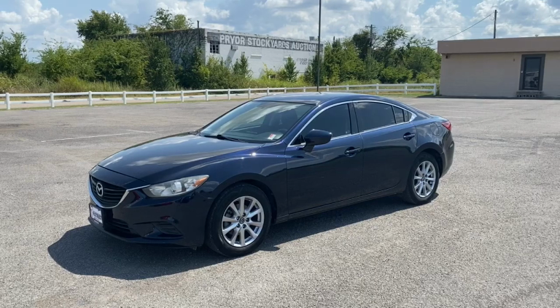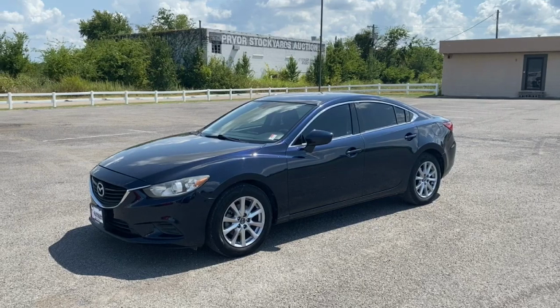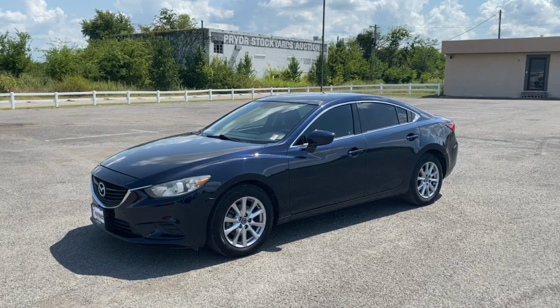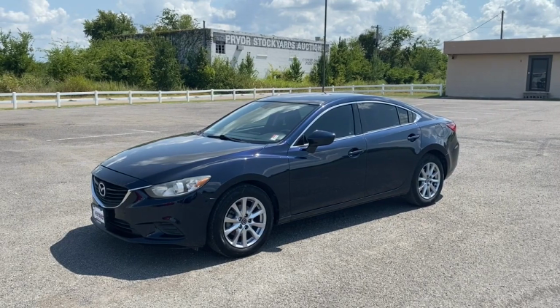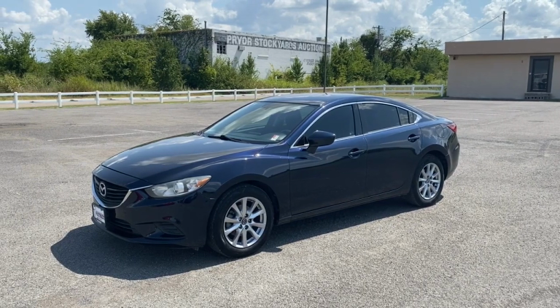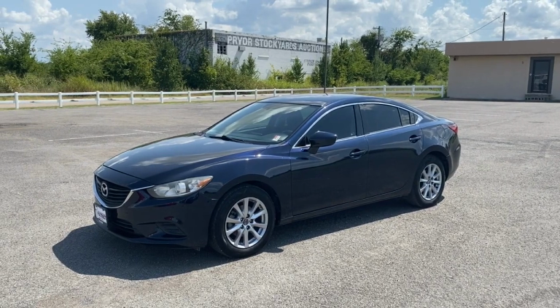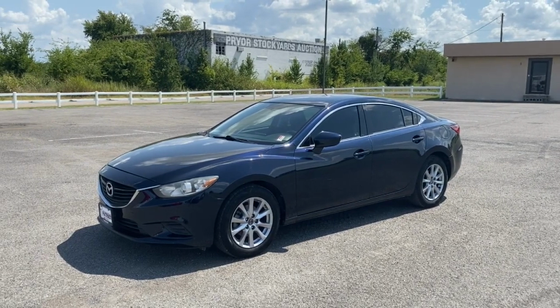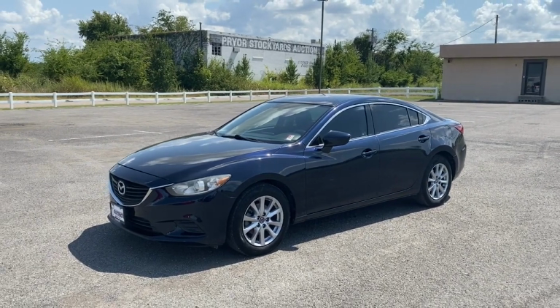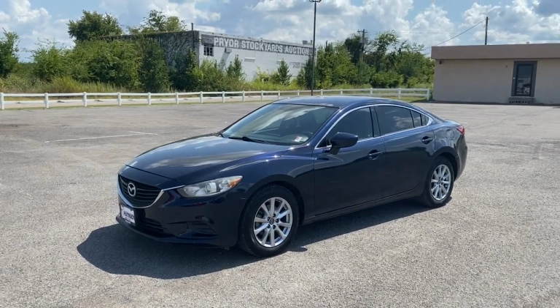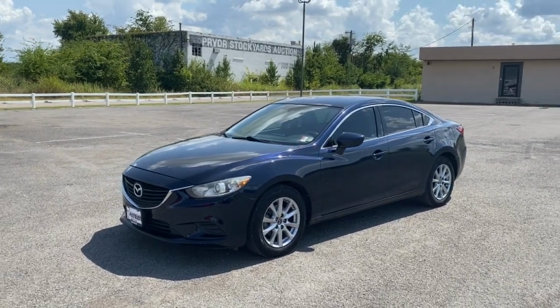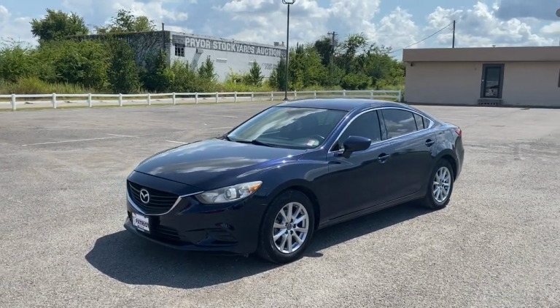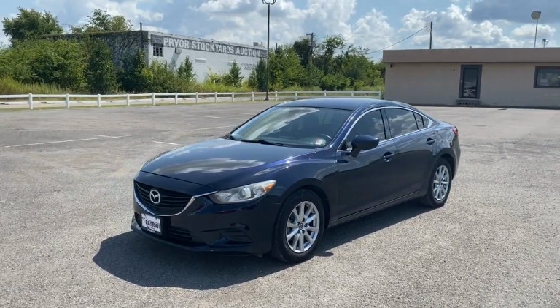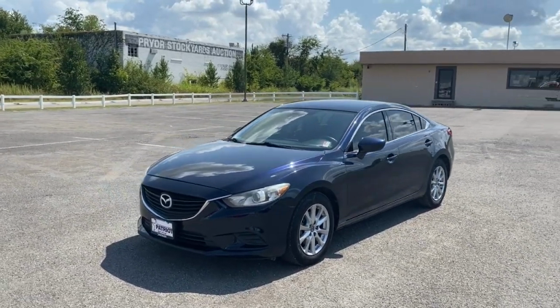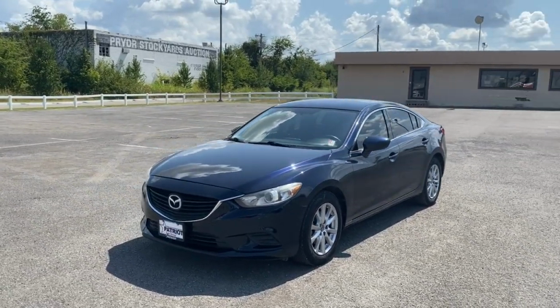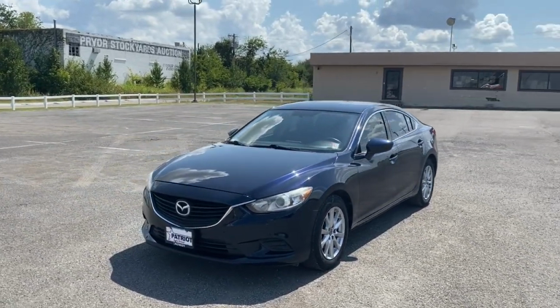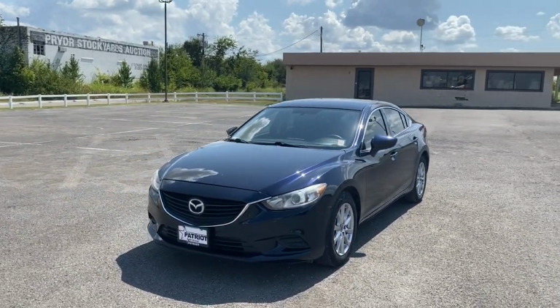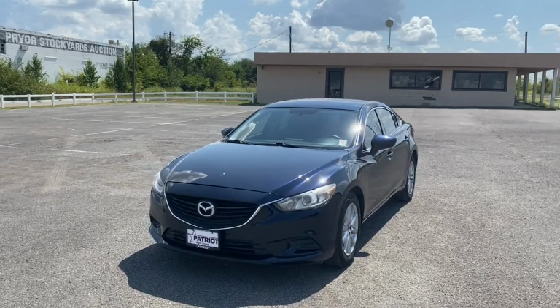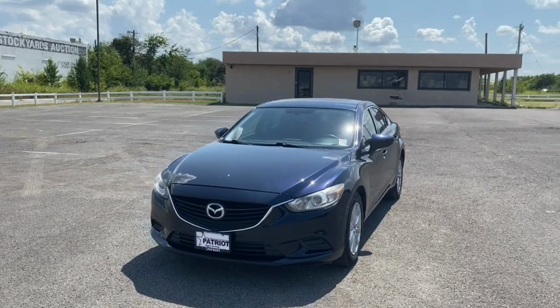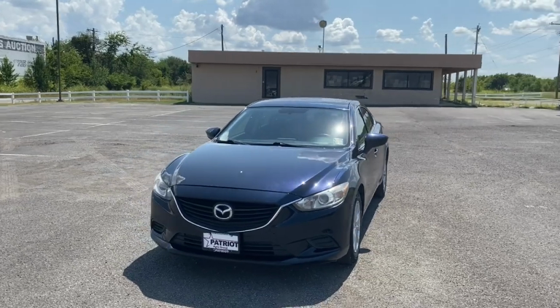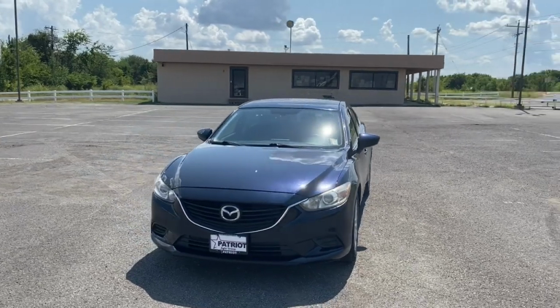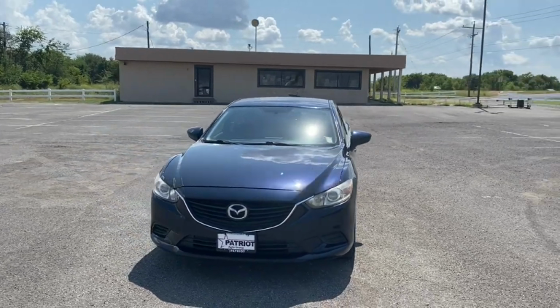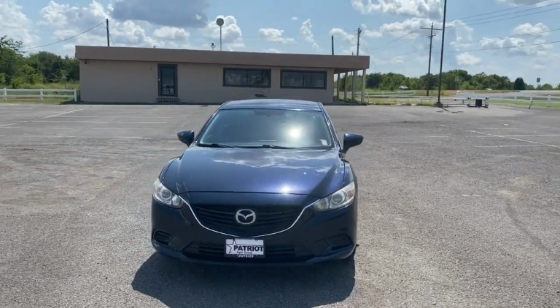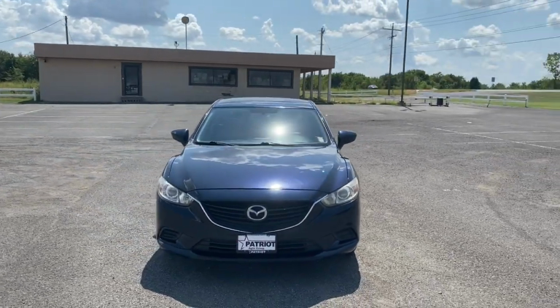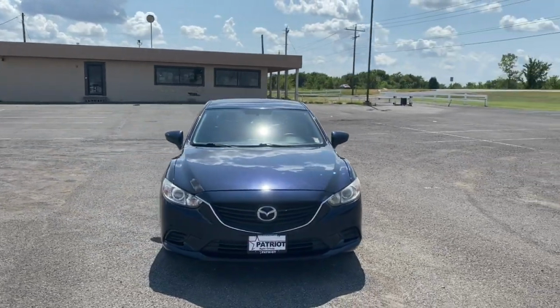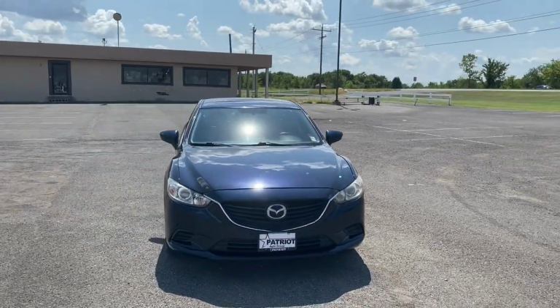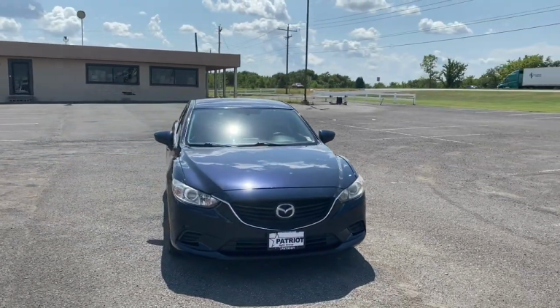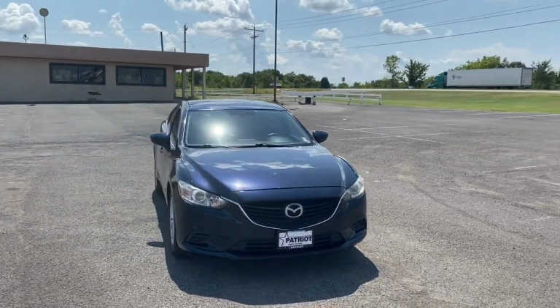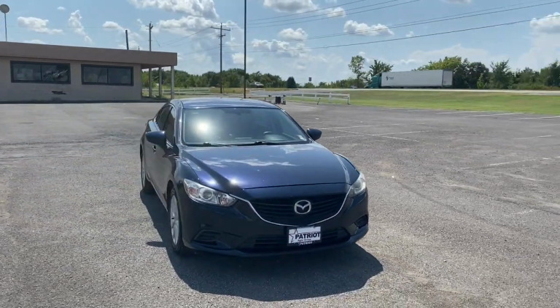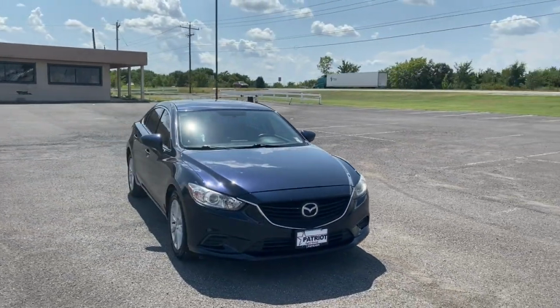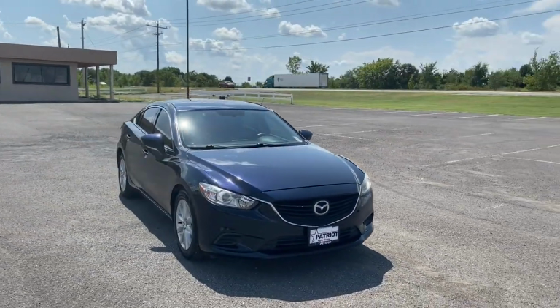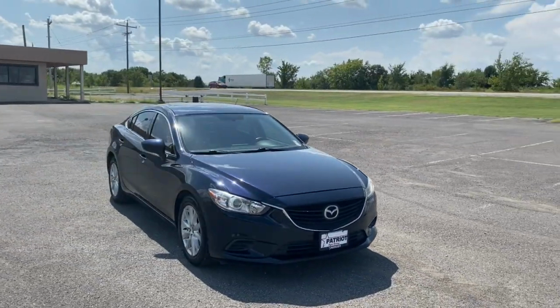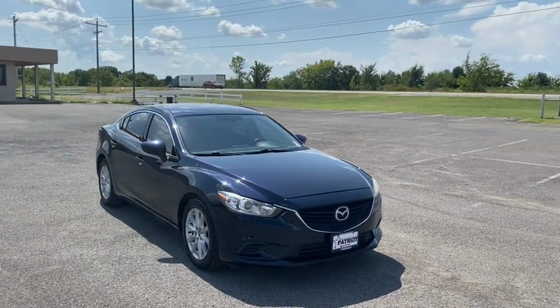Here is a wonderful 2016 Mazda 6. With less than 80,000 miles on the odometer, this vehicle stands out from the rest.